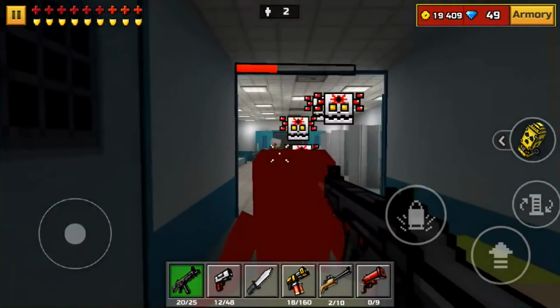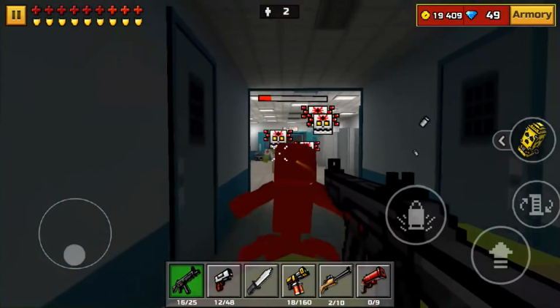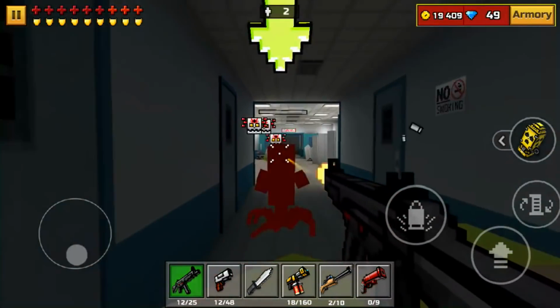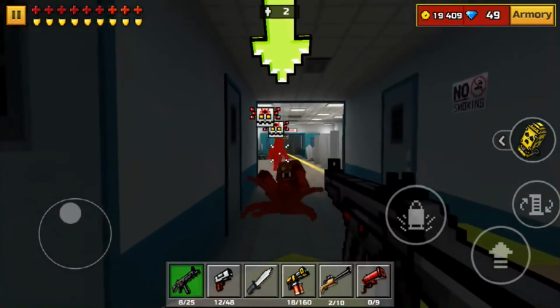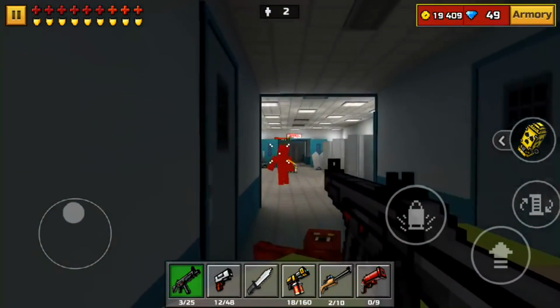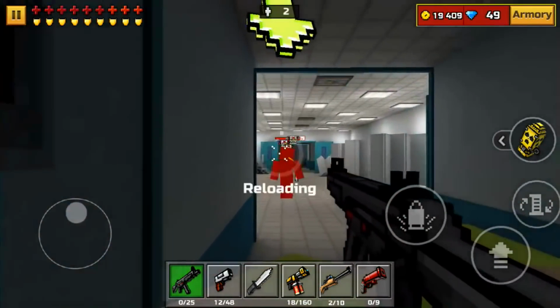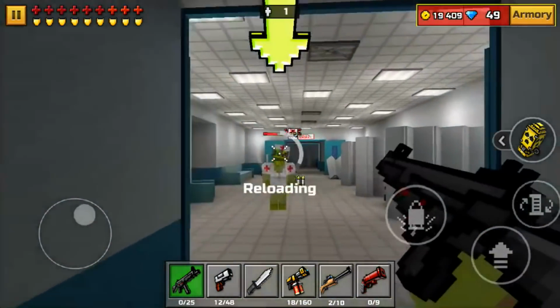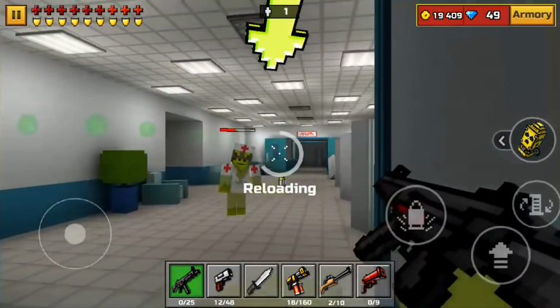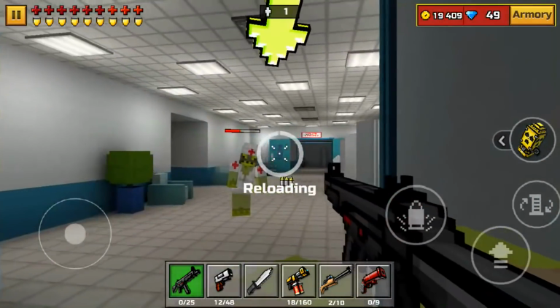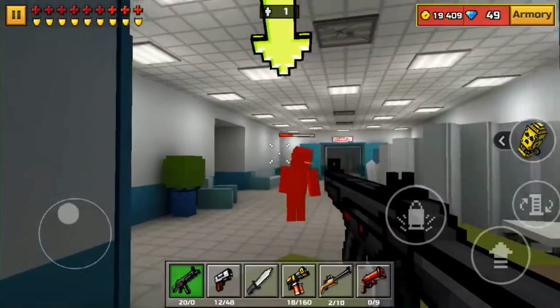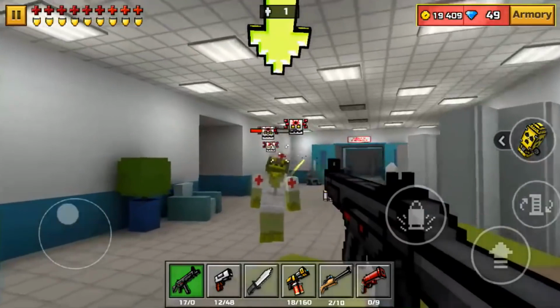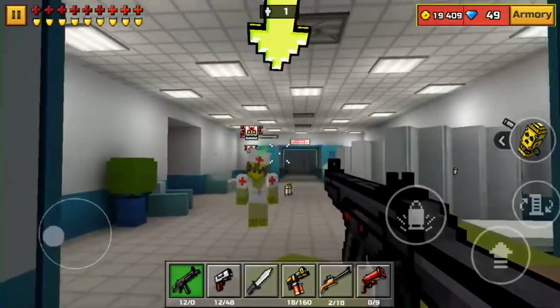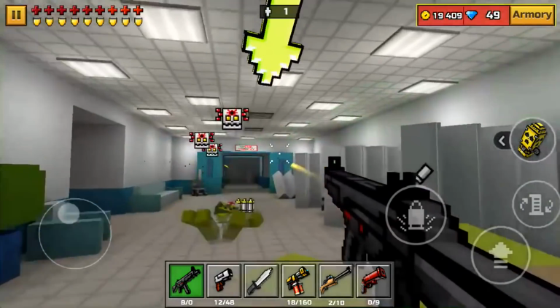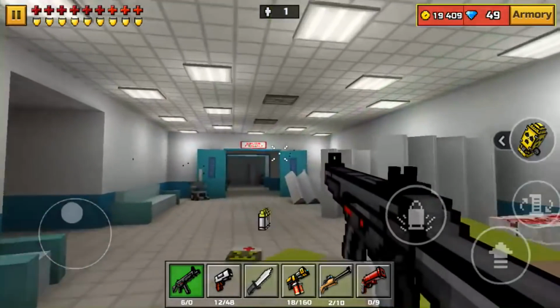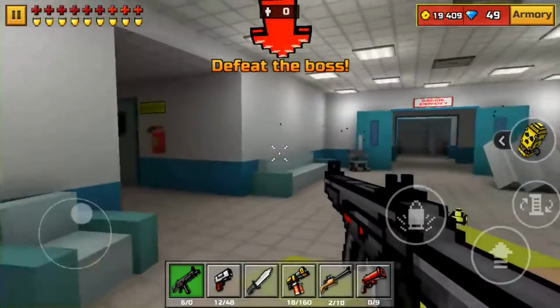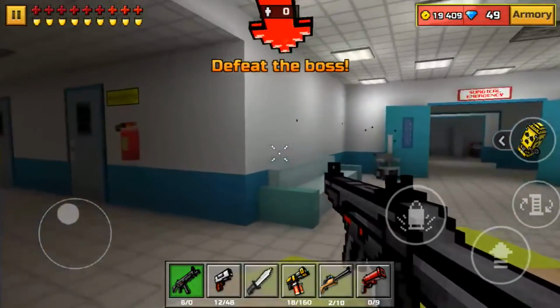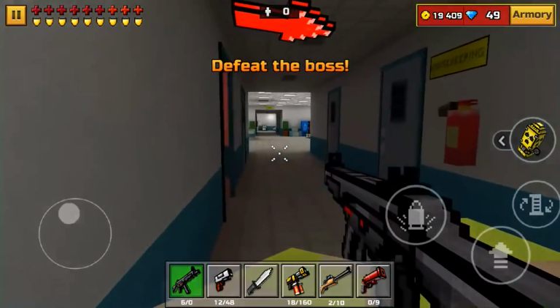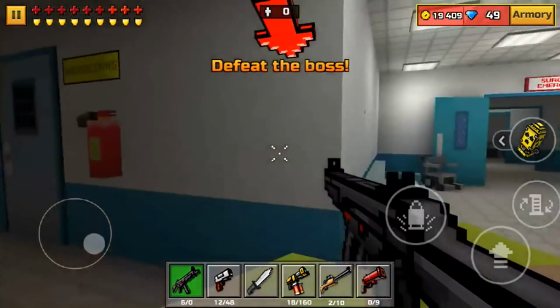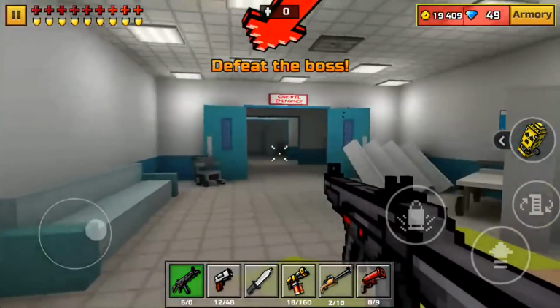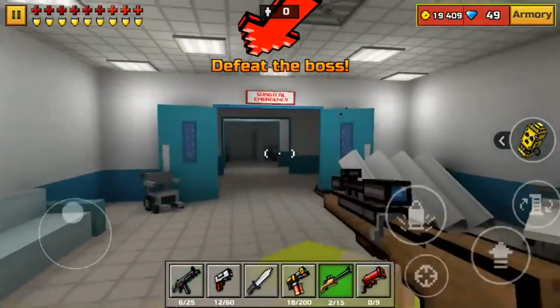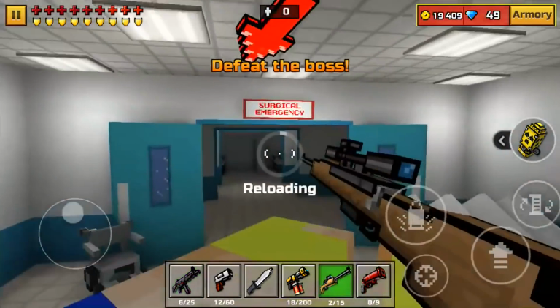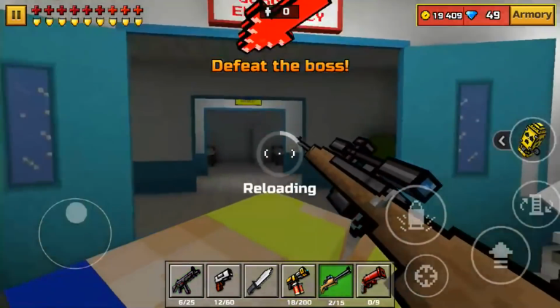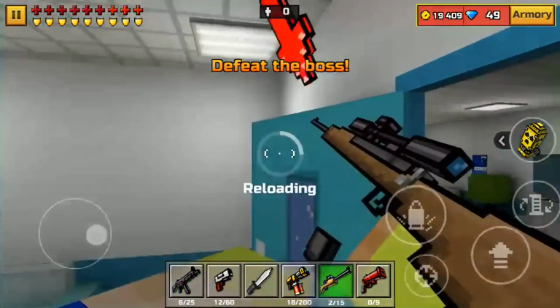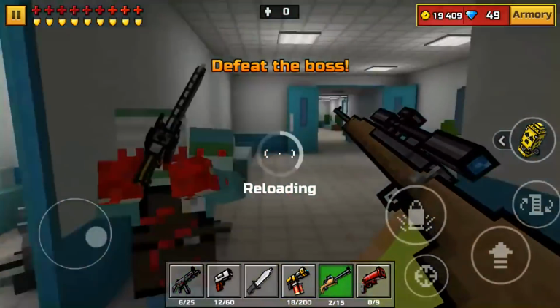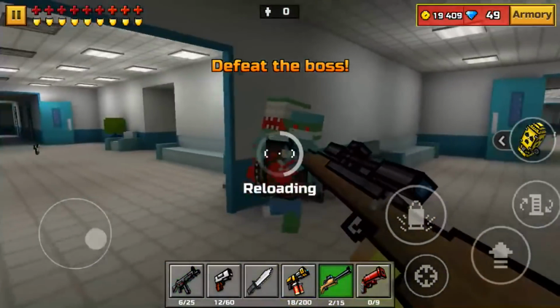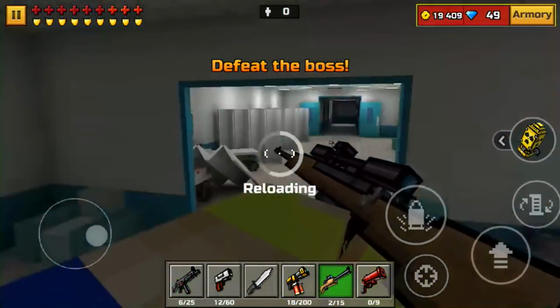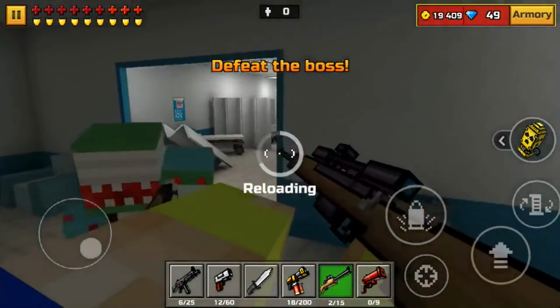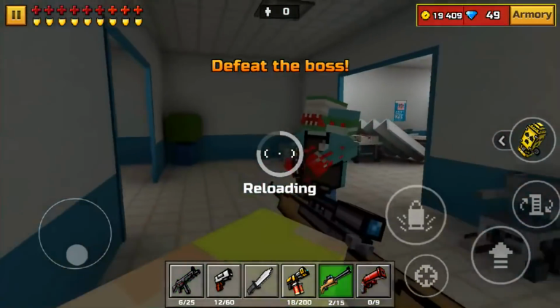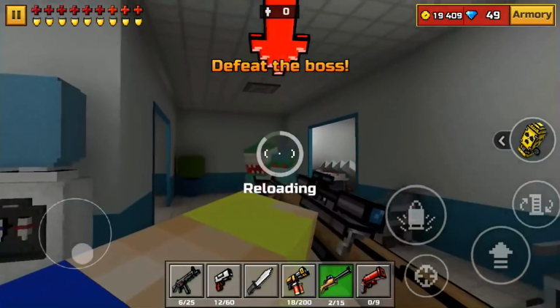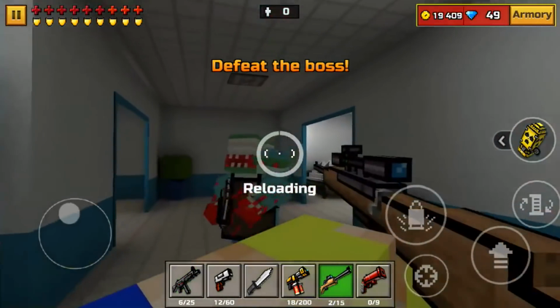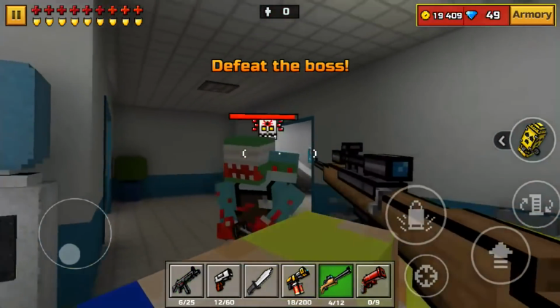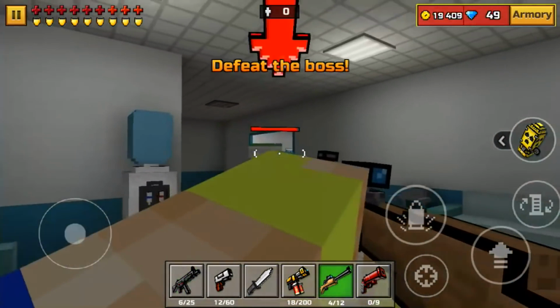I'm just gonna kill you. And you. Yep, this is the last guy right here. There's the boss — he has a chainsaw now. Interesting. I don't think I've even played this level in a long time.